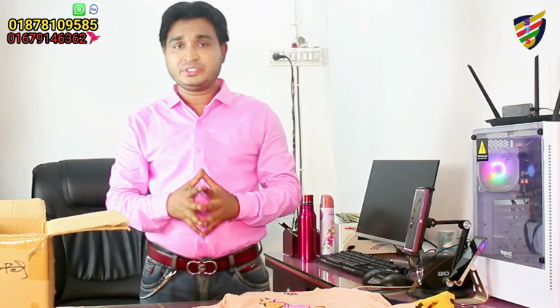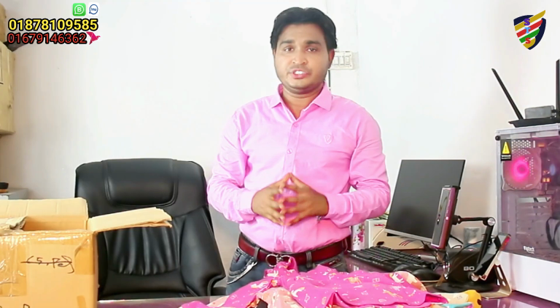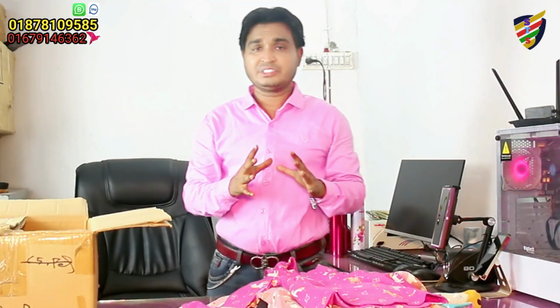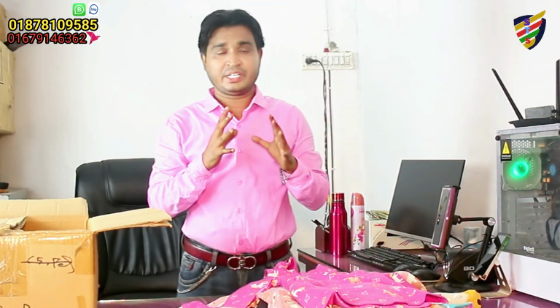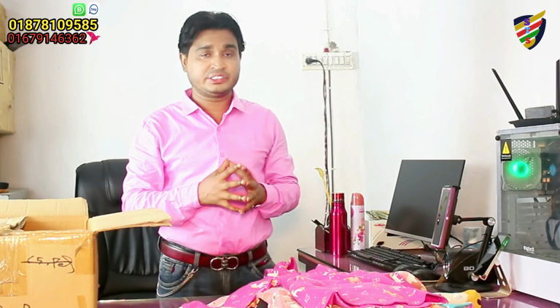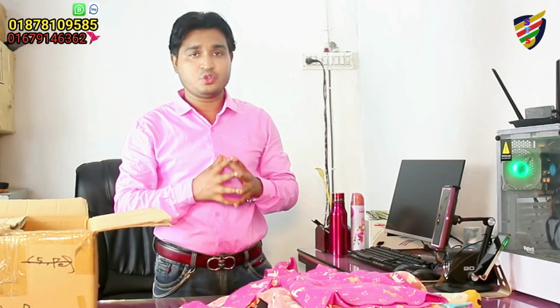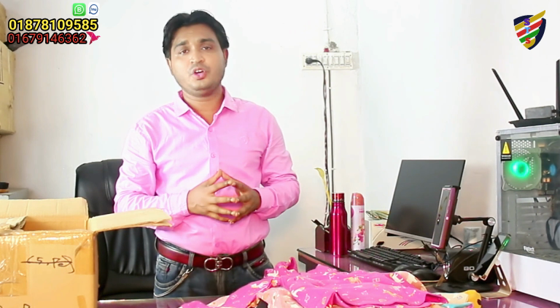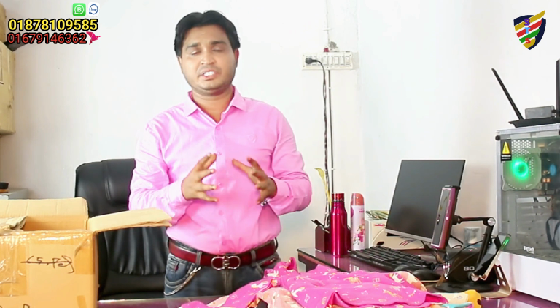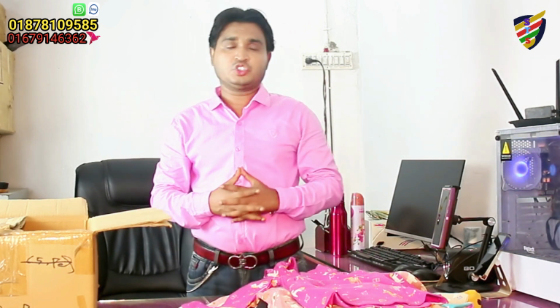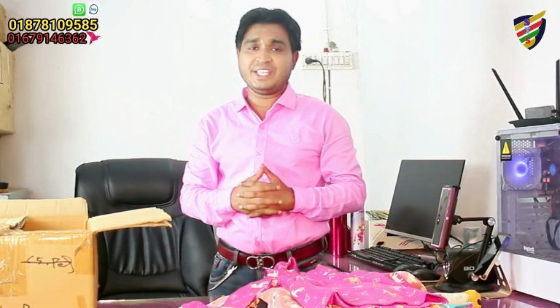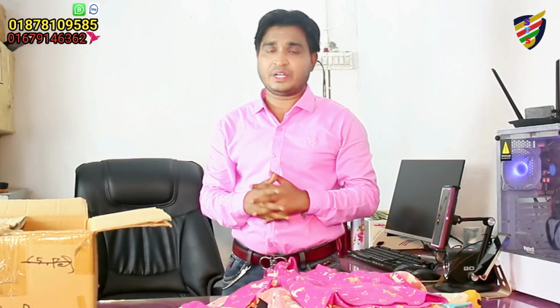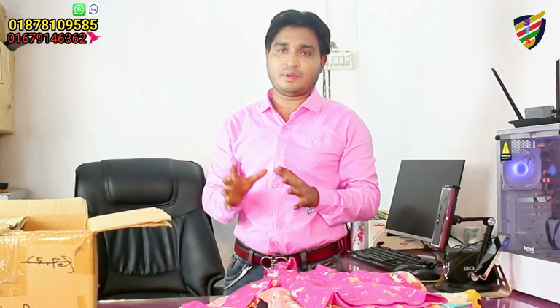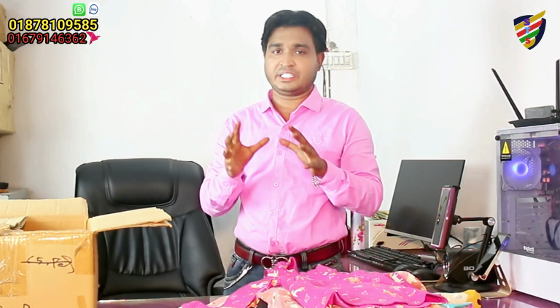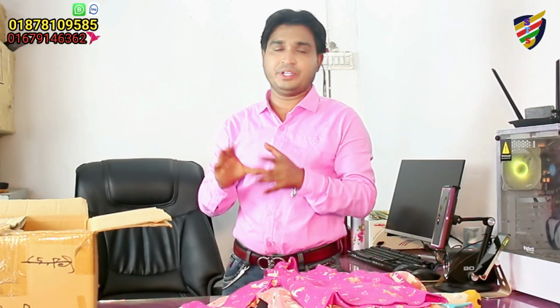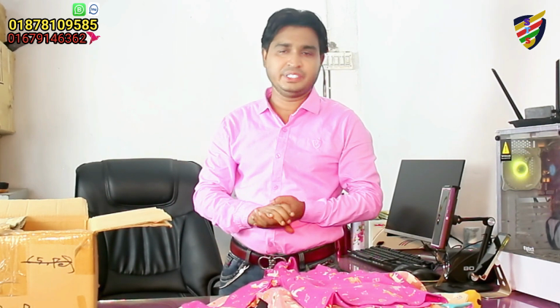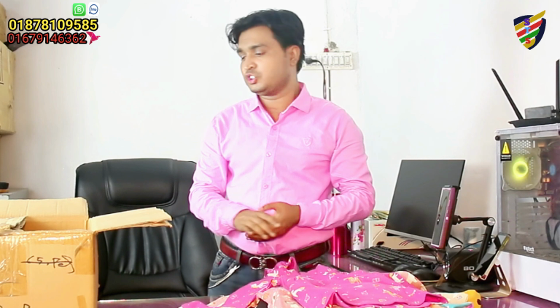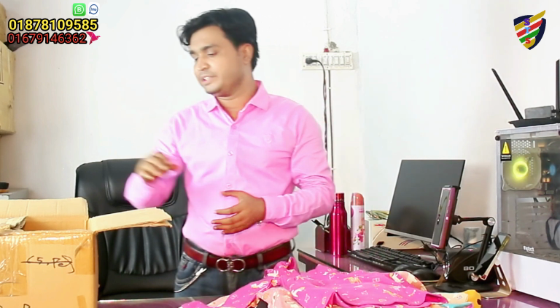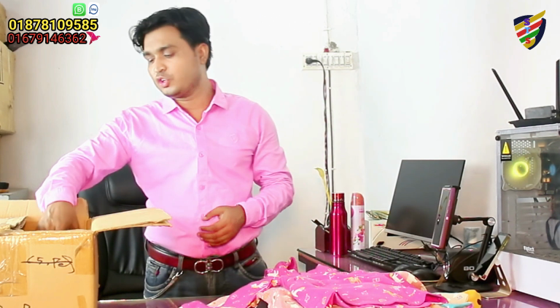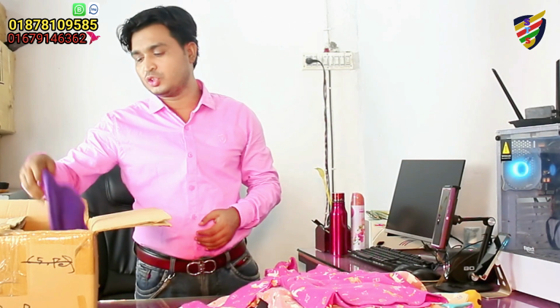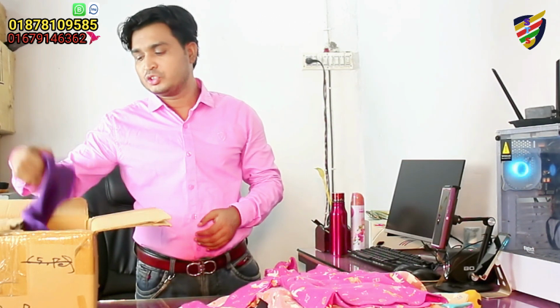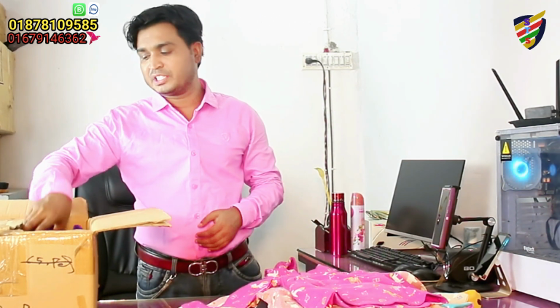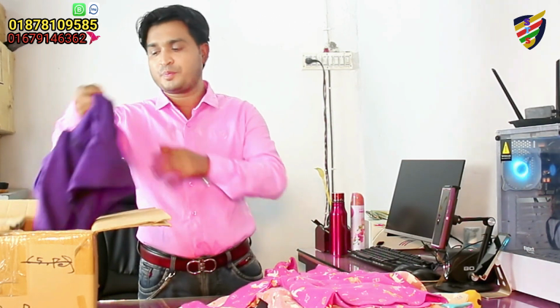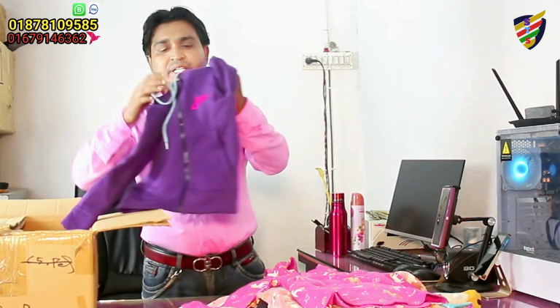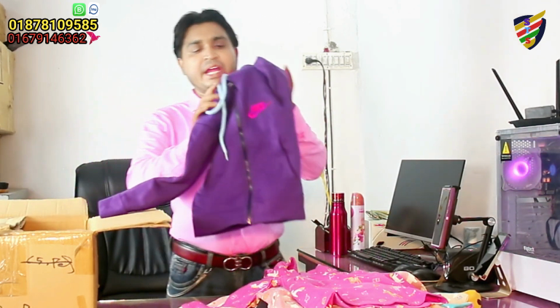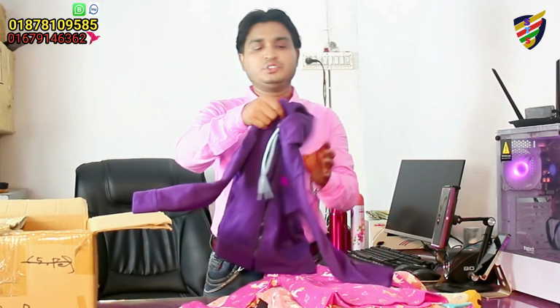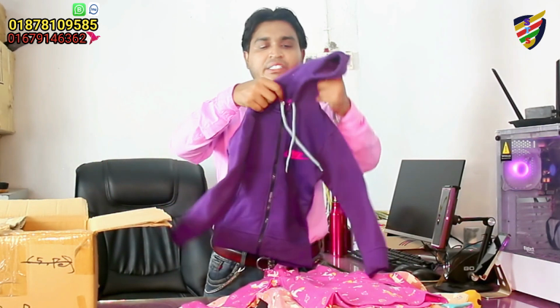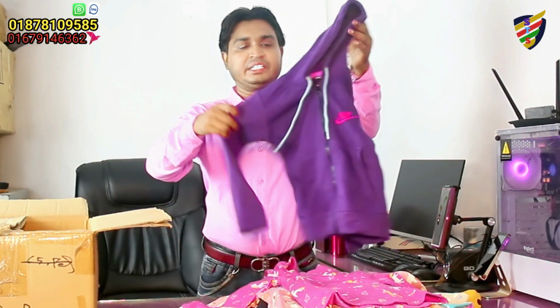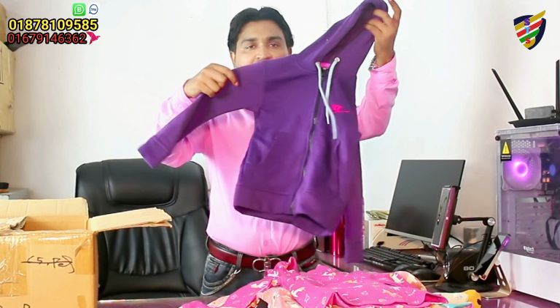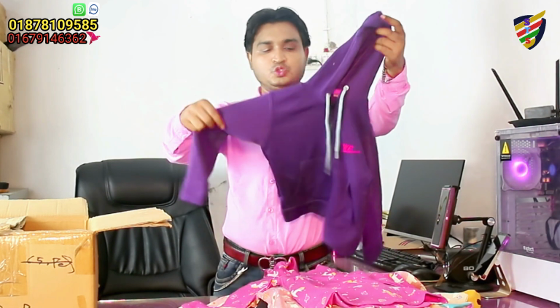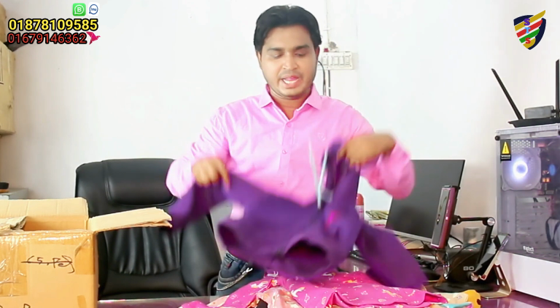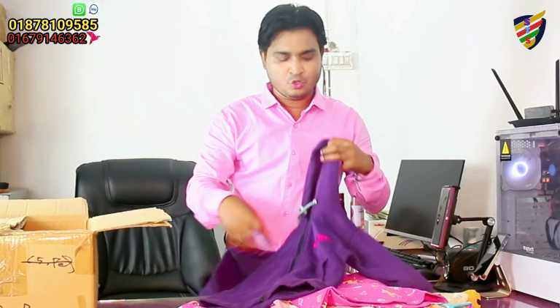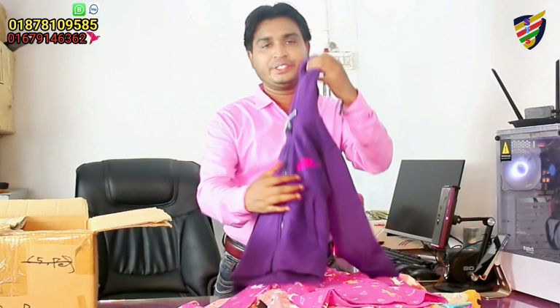Dear viewers, I'm going to show you the frog hoodie. I'm going to show you the boys hoodie. Boys hoodie is very good for the boys — let's see, they're looking pretty good.